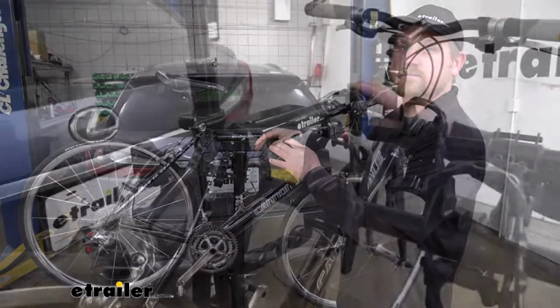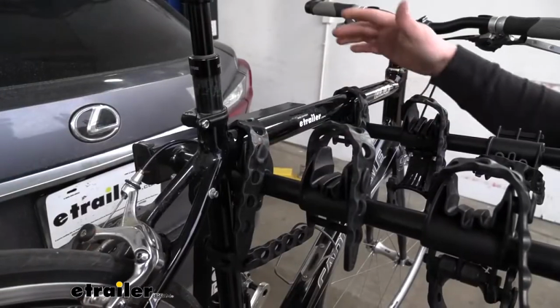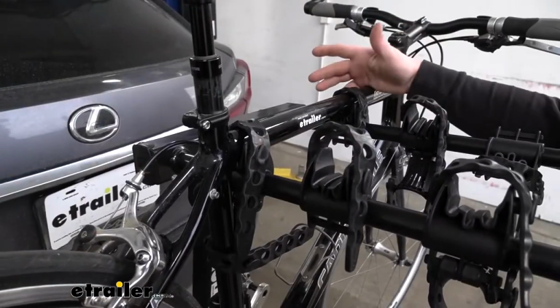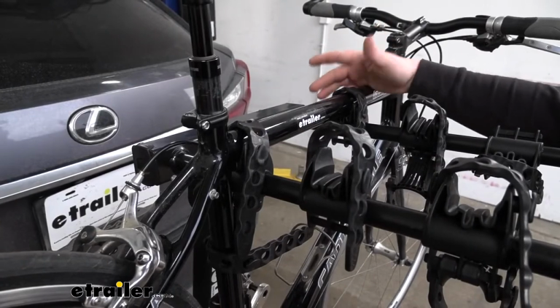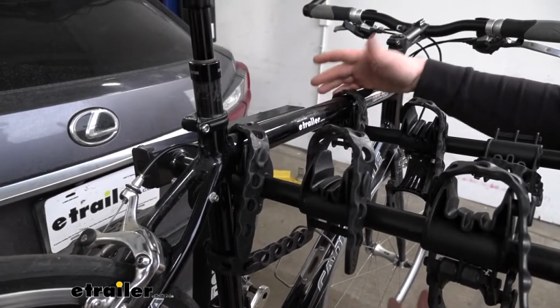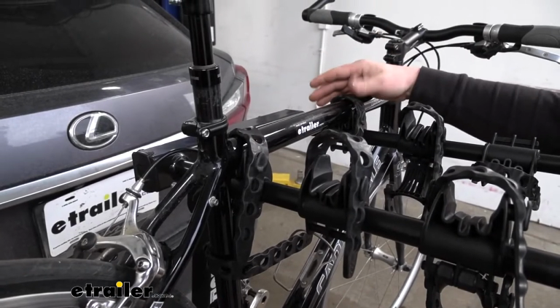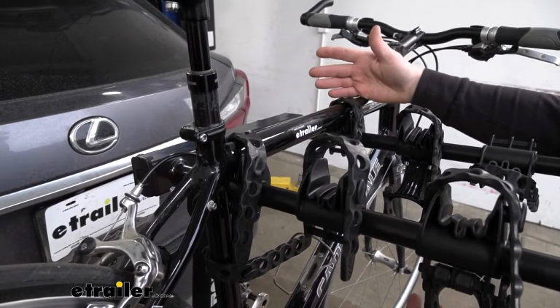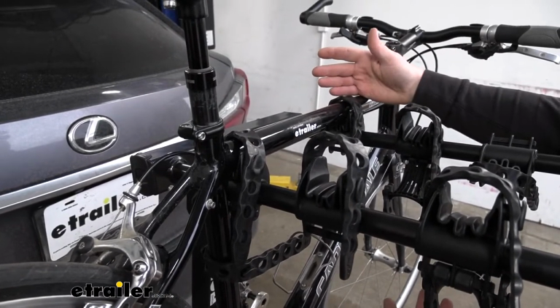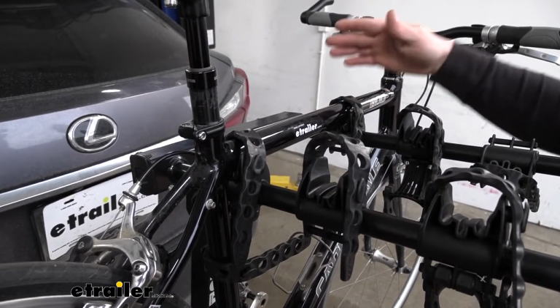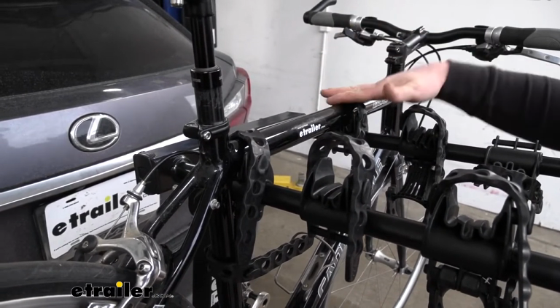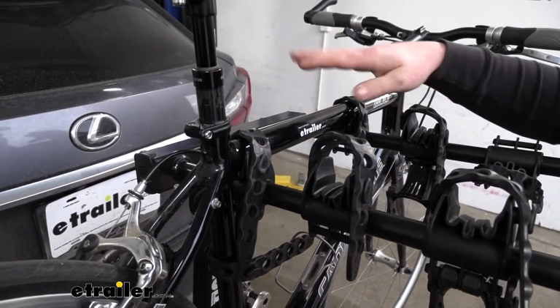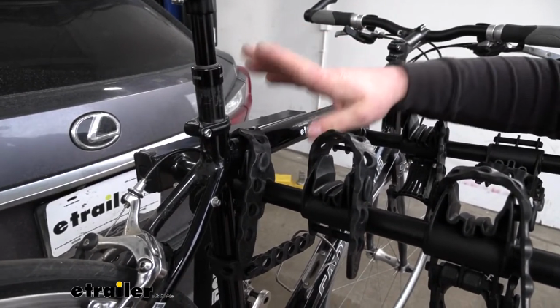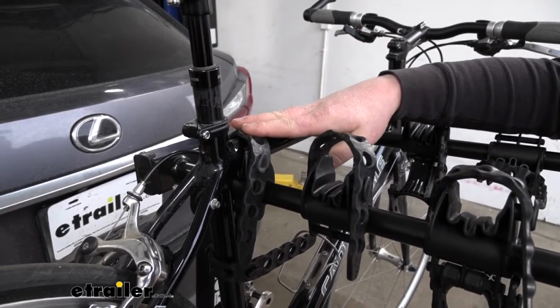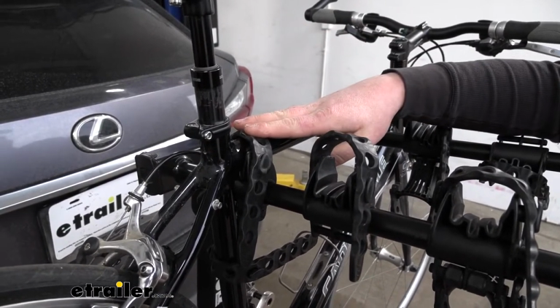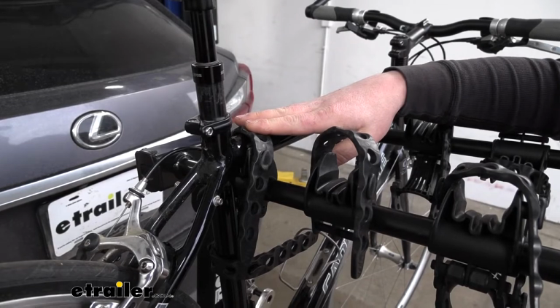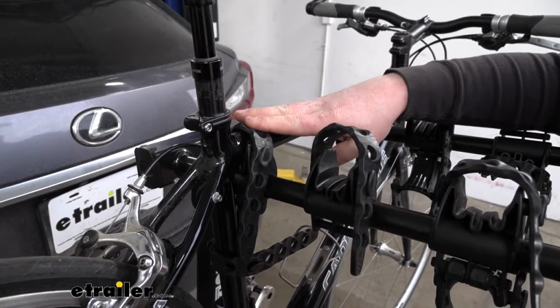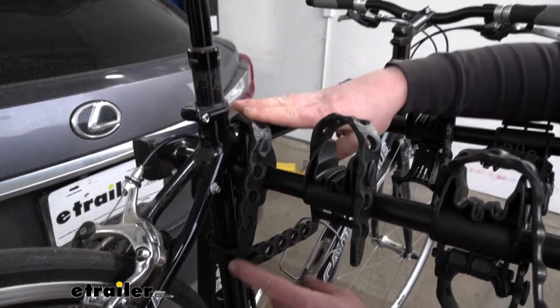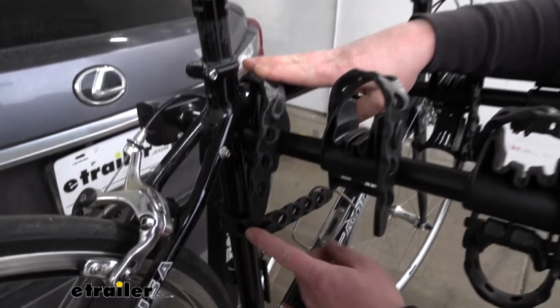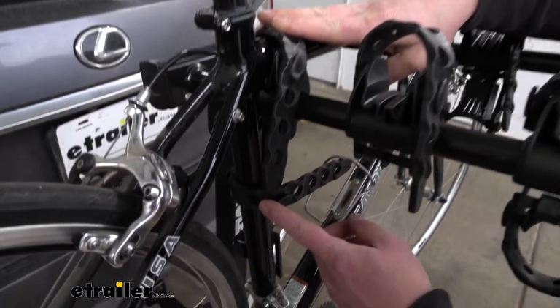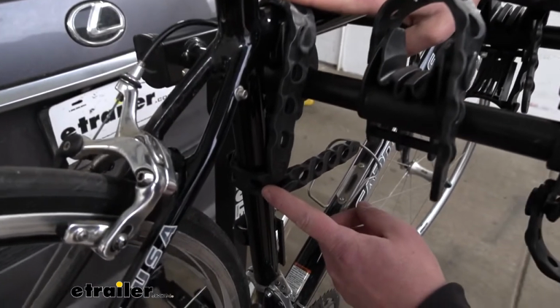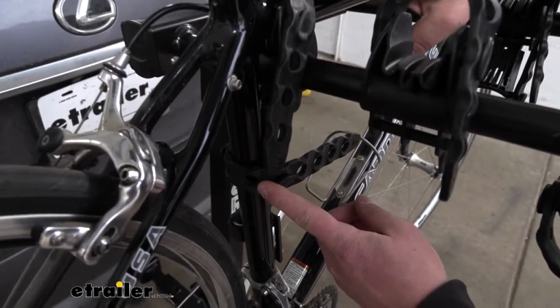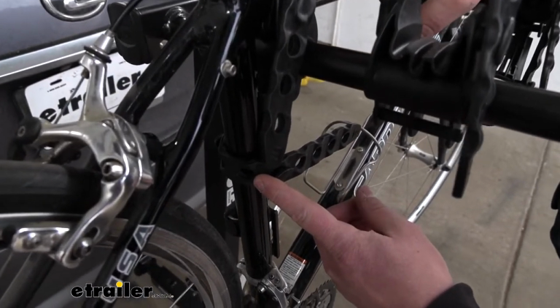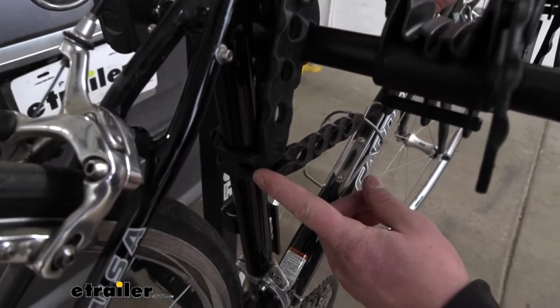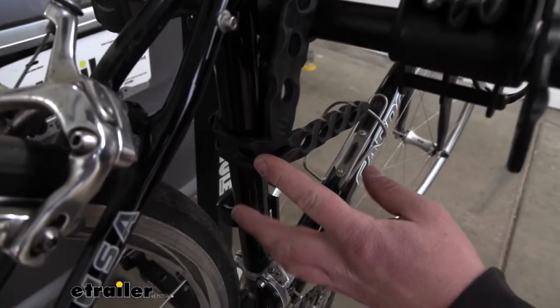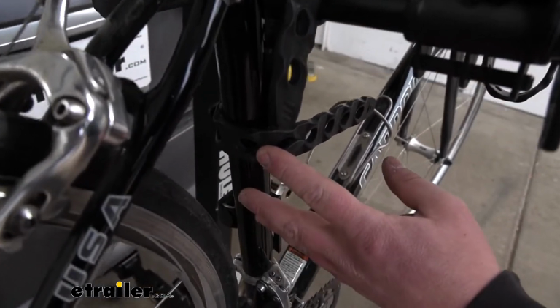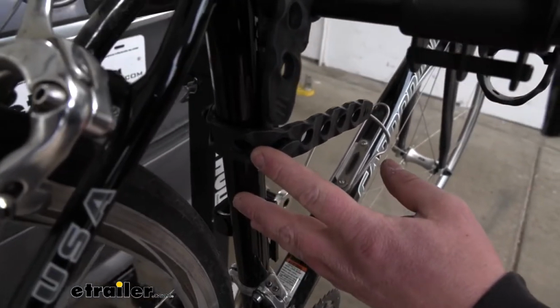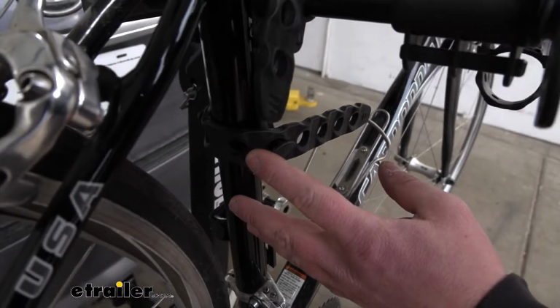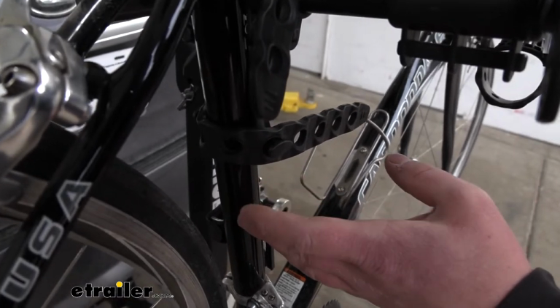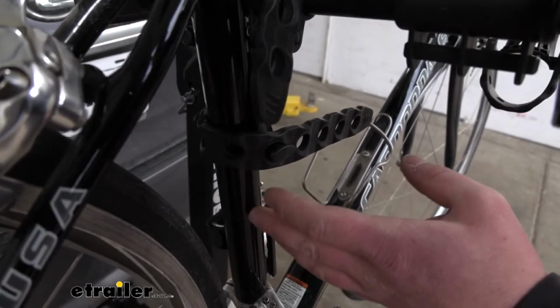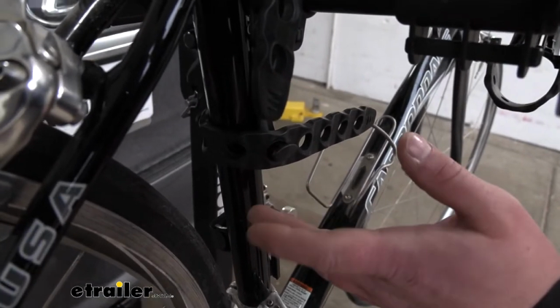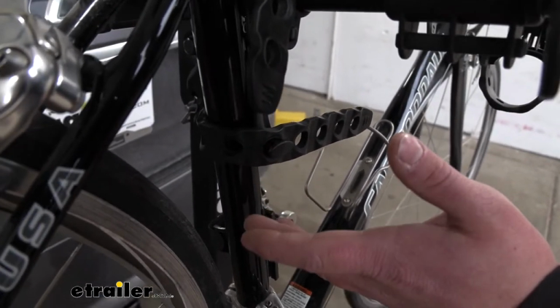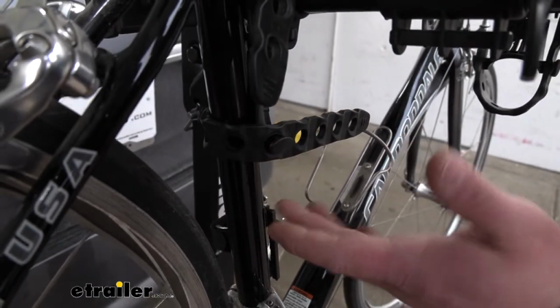Each bike is going to be held in place at three different spots. We're going to have two straps along the top tube and one strap down here to prevent side-to-side movement, so you don't have to worry about your bikes banging into each other.